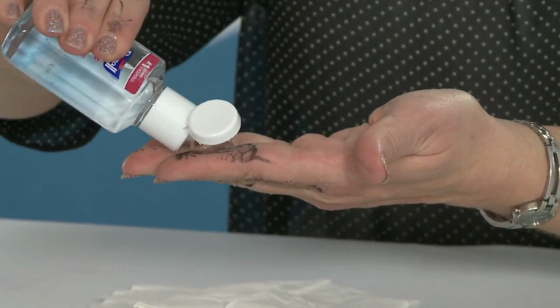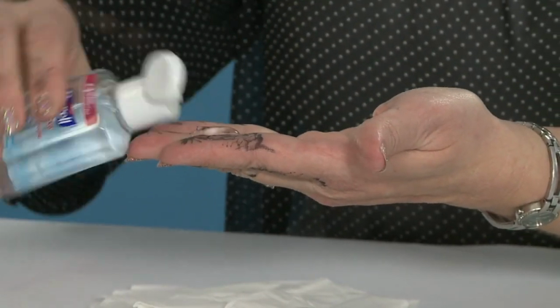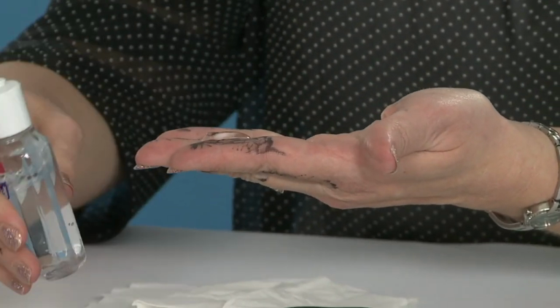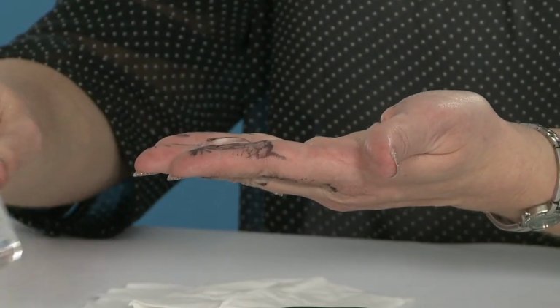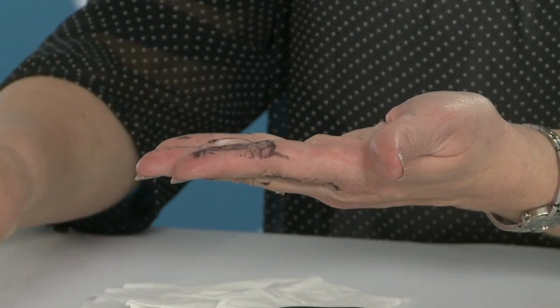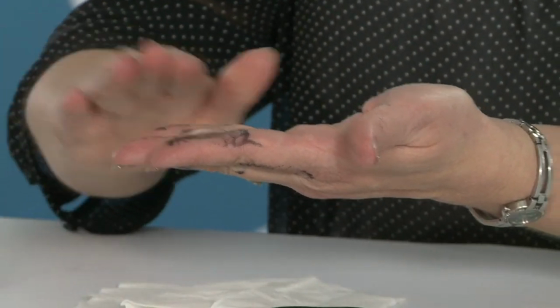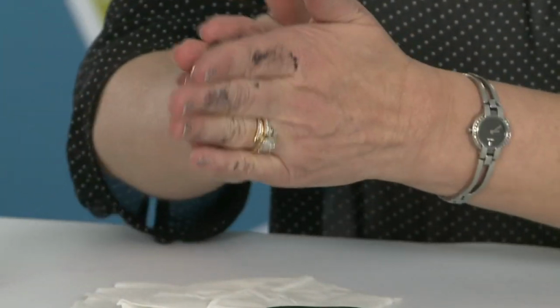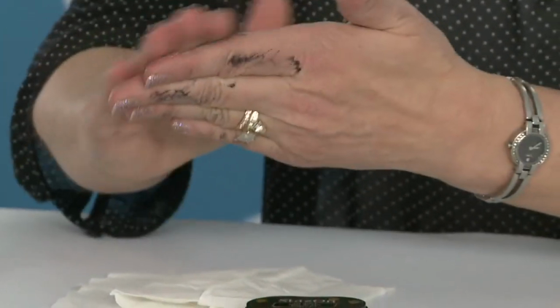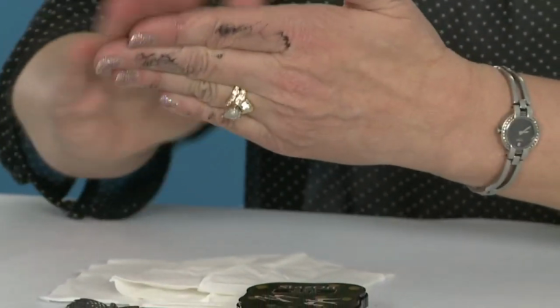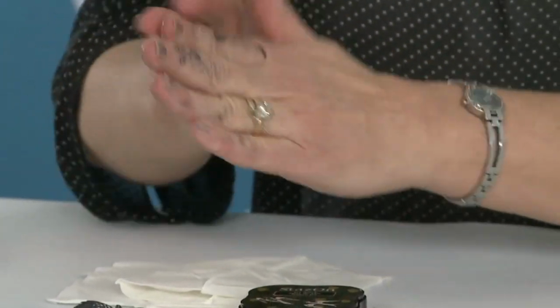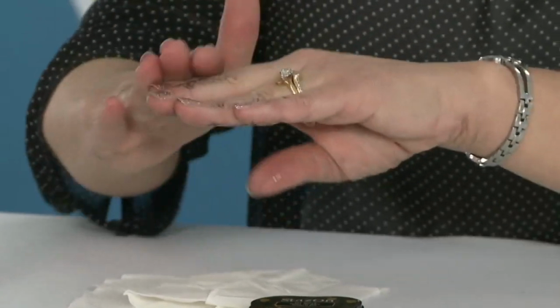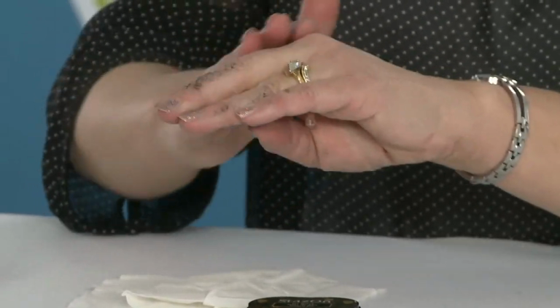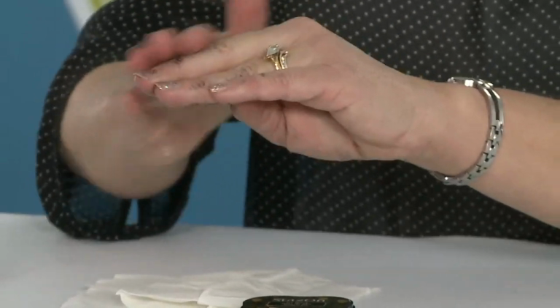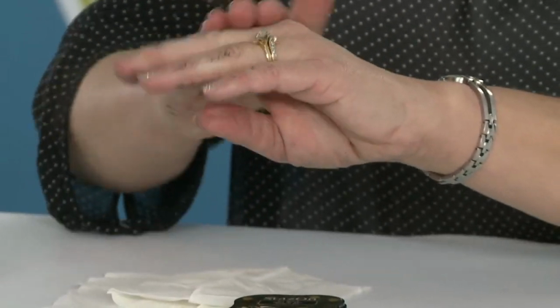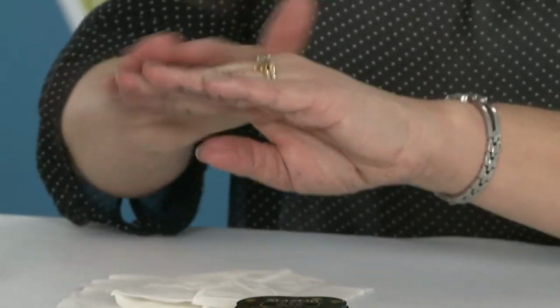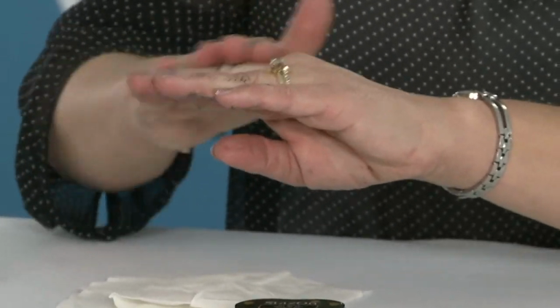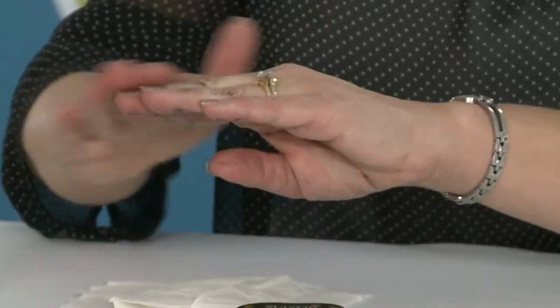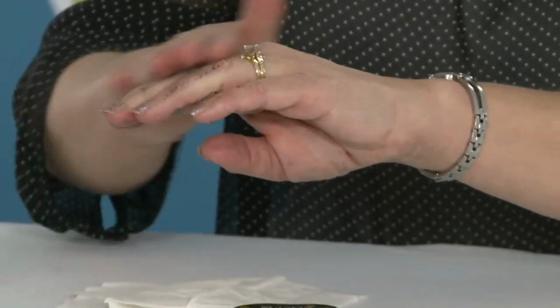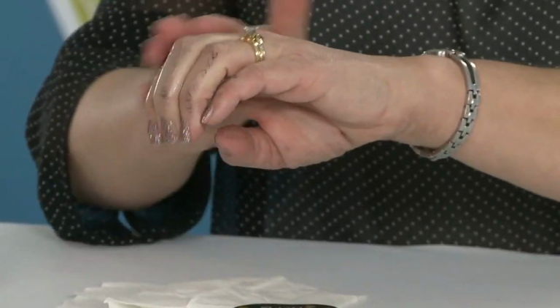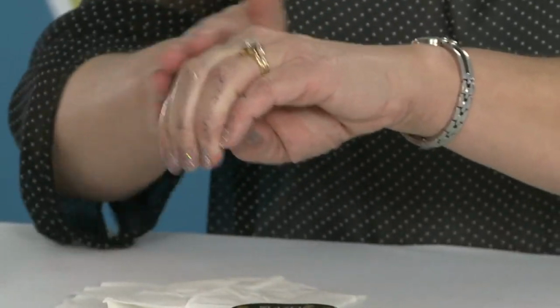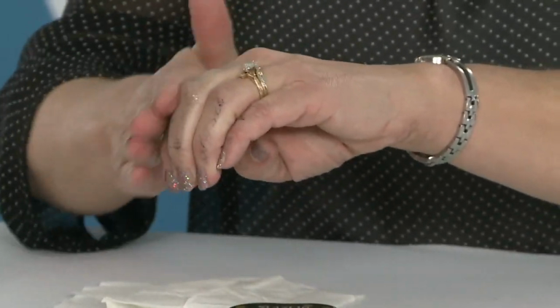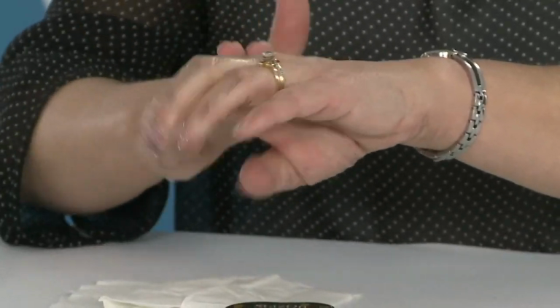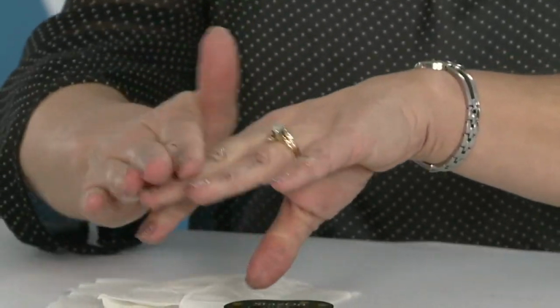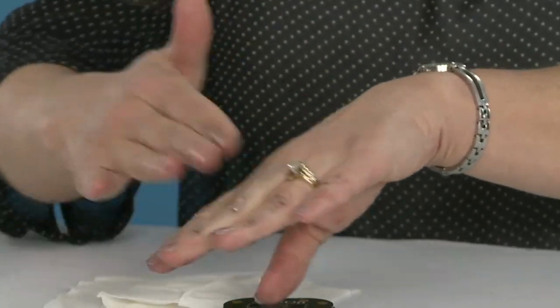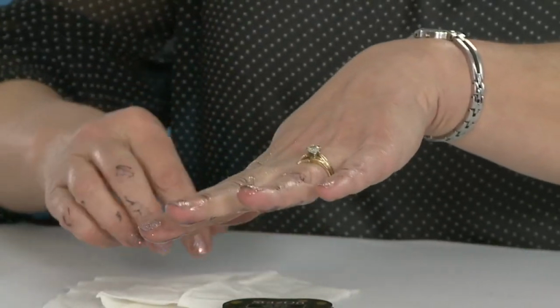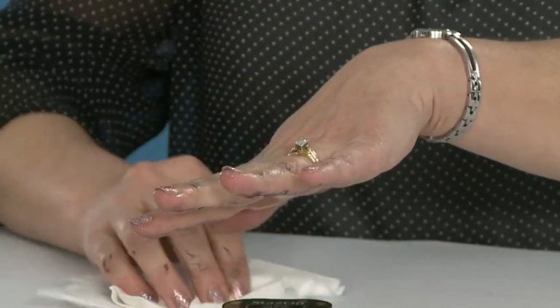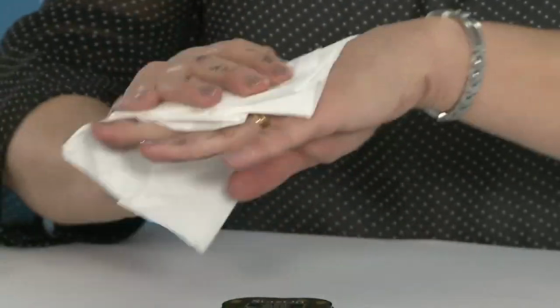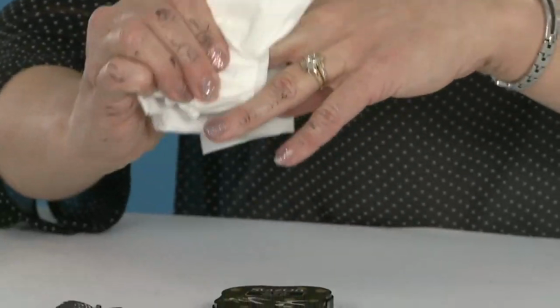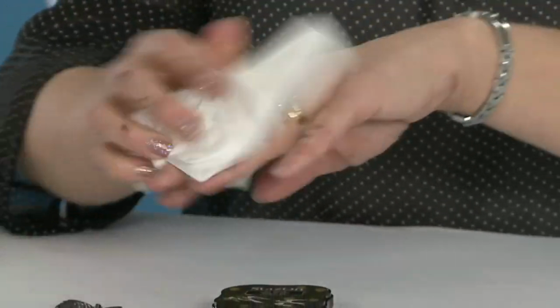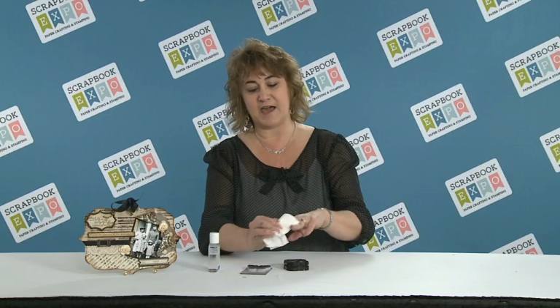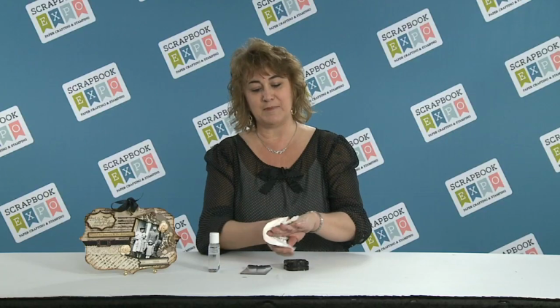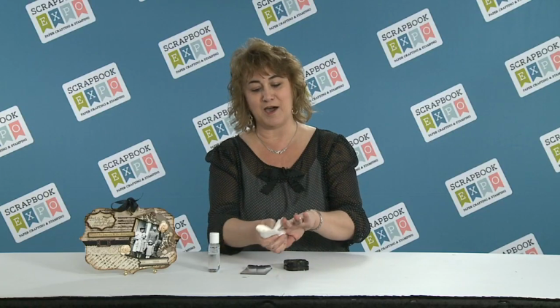And I'll be honest with you, the cheaper, the better. All you do is just take and rub this right onto your hands. Take a little bit and just scrub a little bit. Look at that — all that black that I just had on my hands is now coming off.